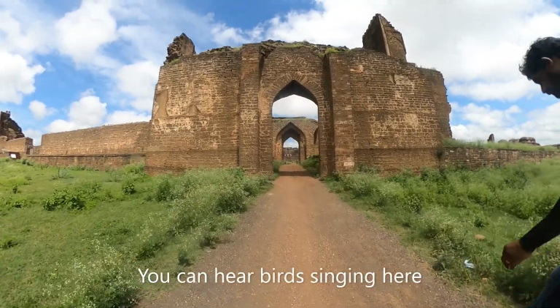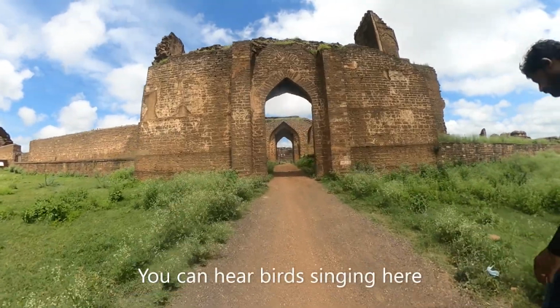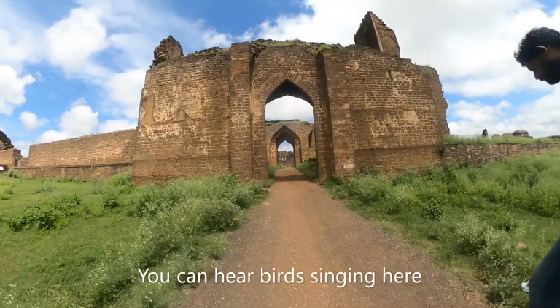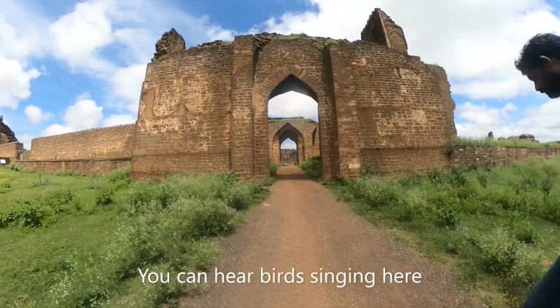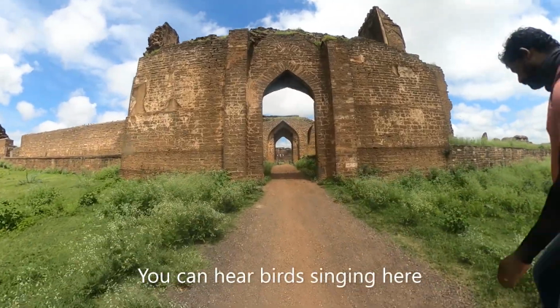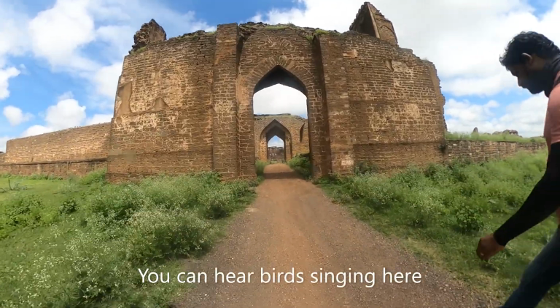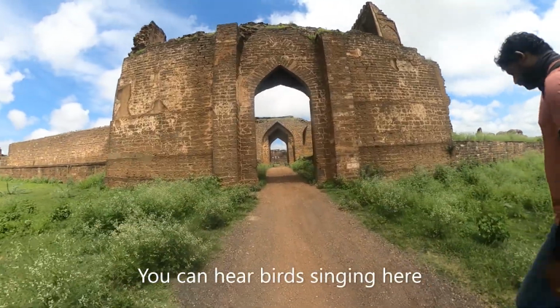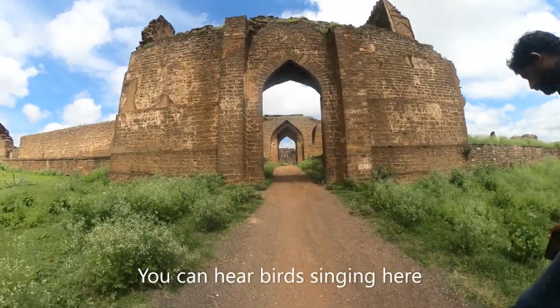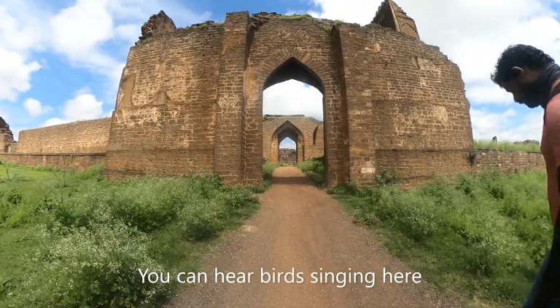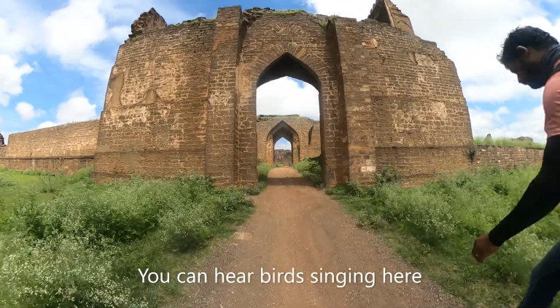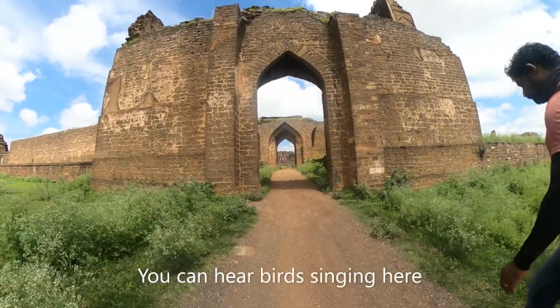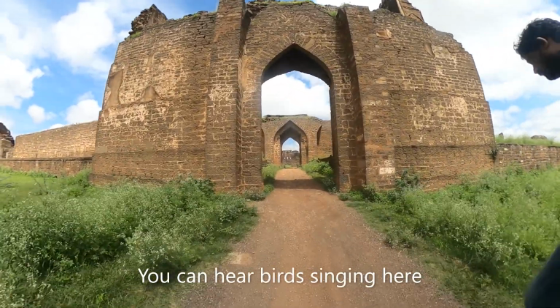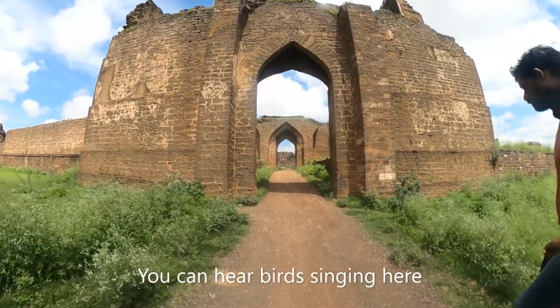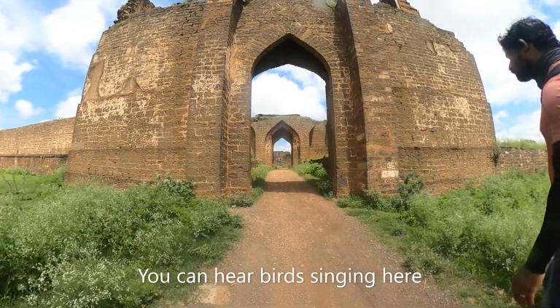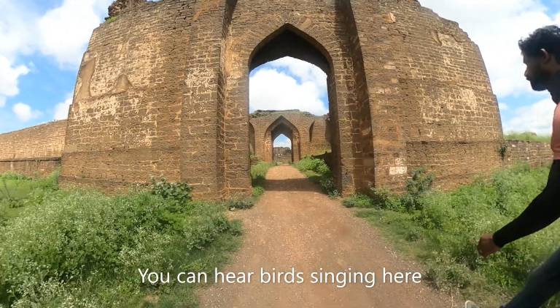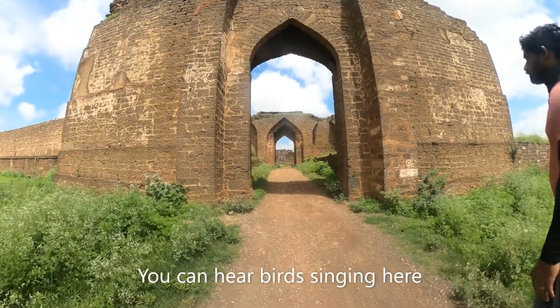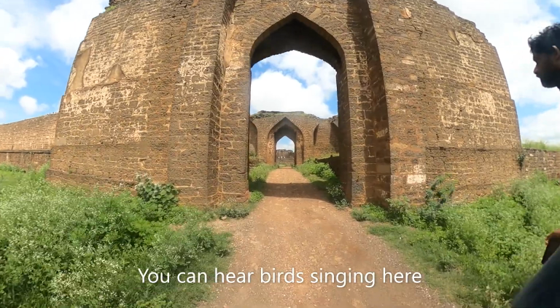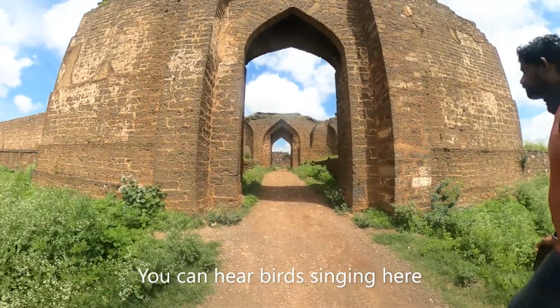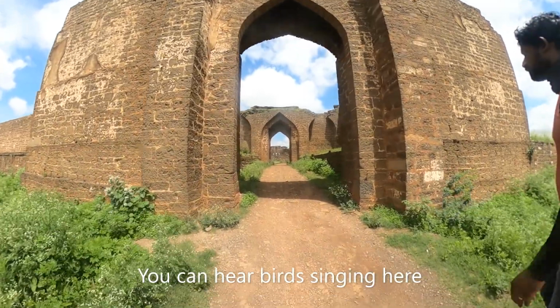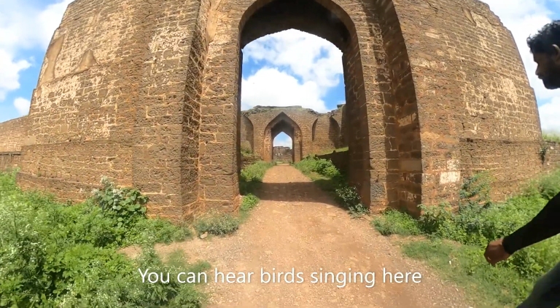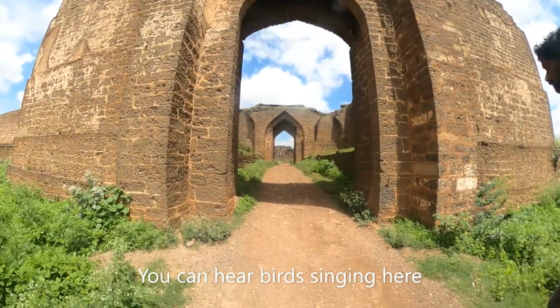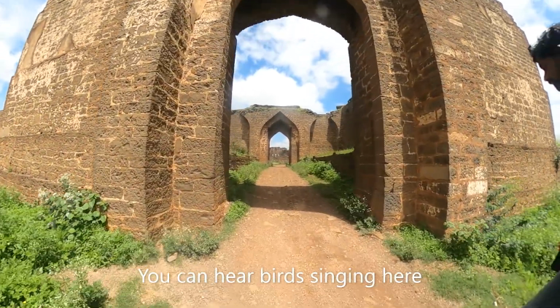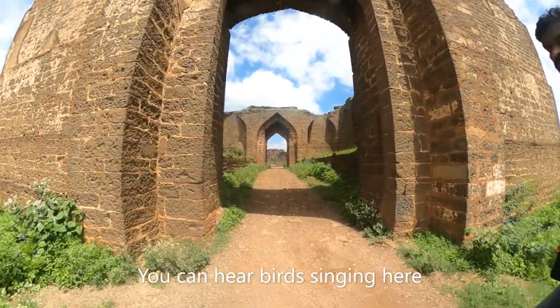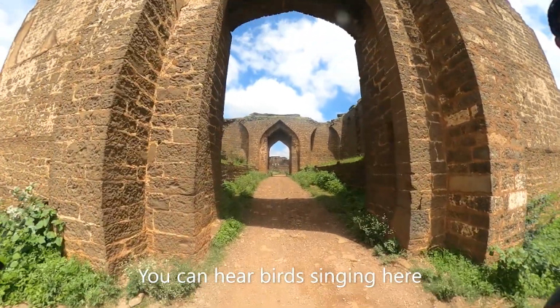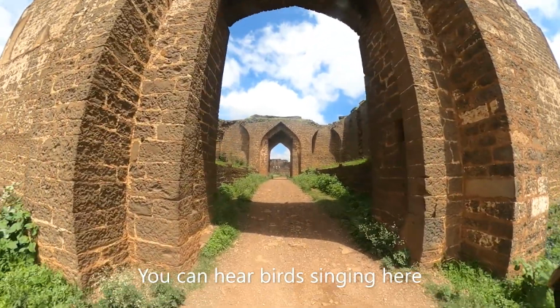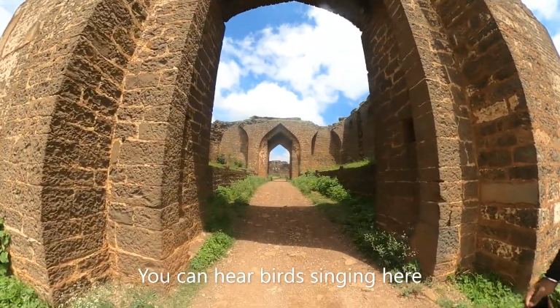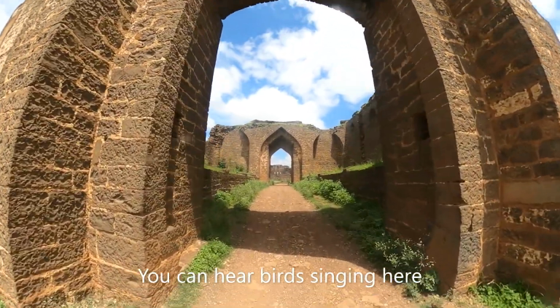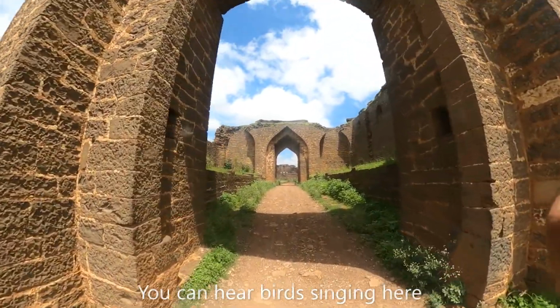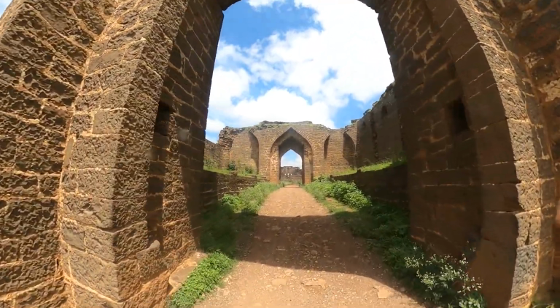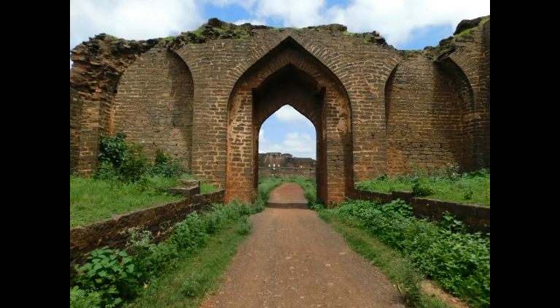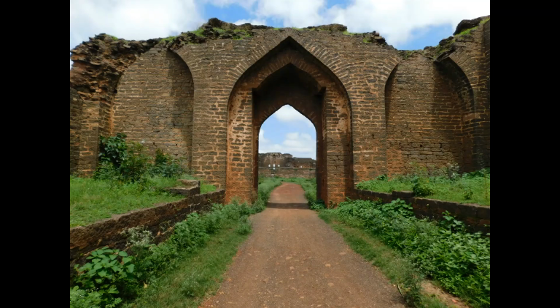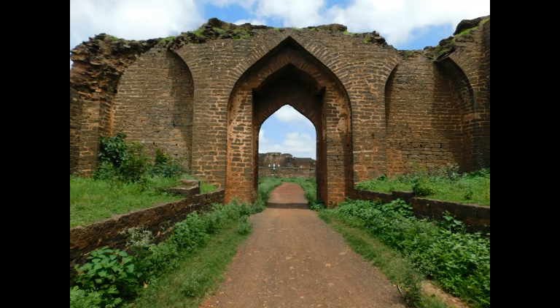Follow the path down and you will find a structure dominating the landscape with its beauty. Enjoy the beautiful sounds of the birds there.